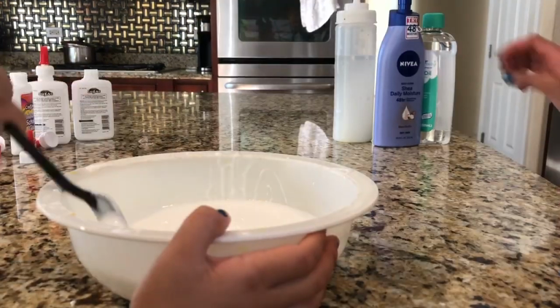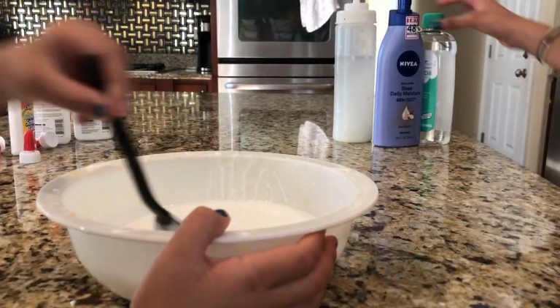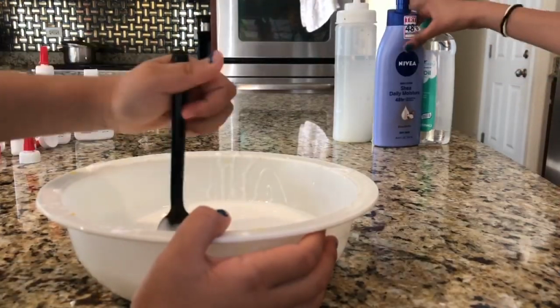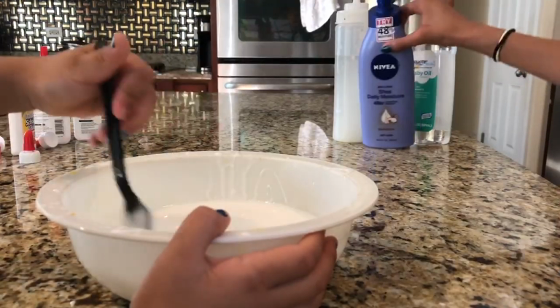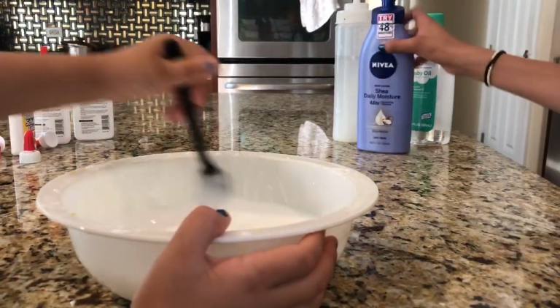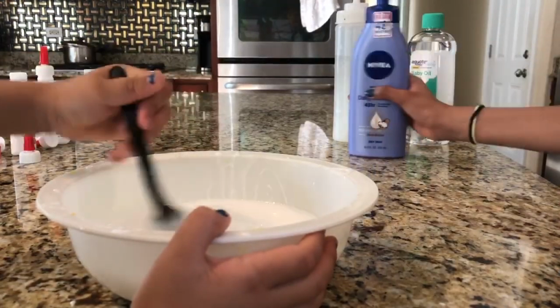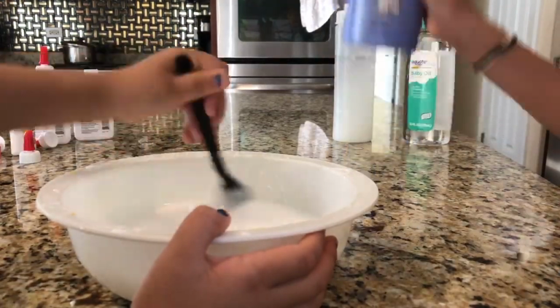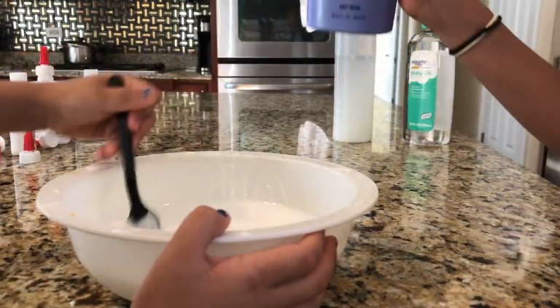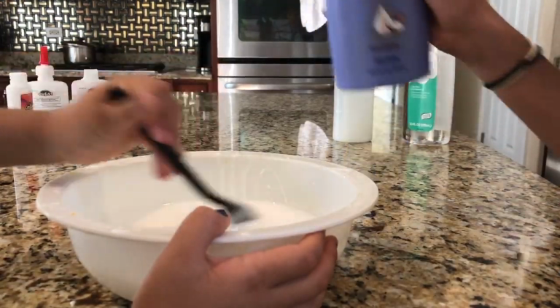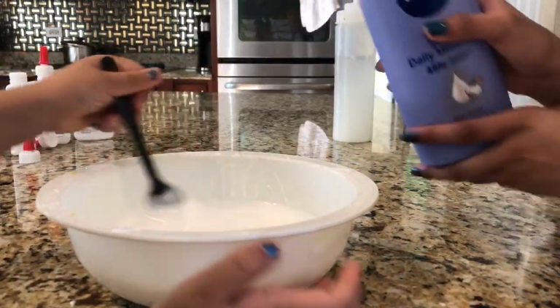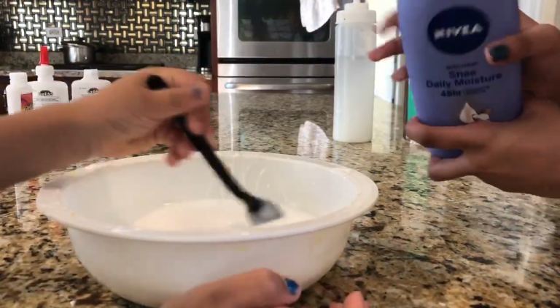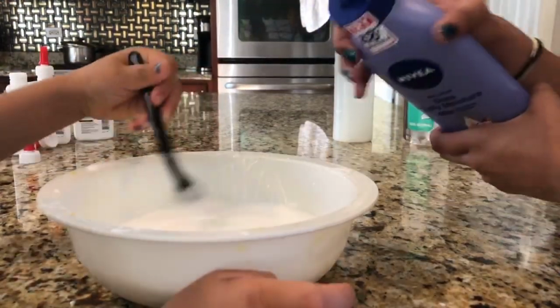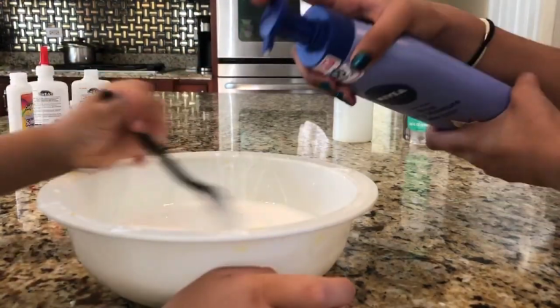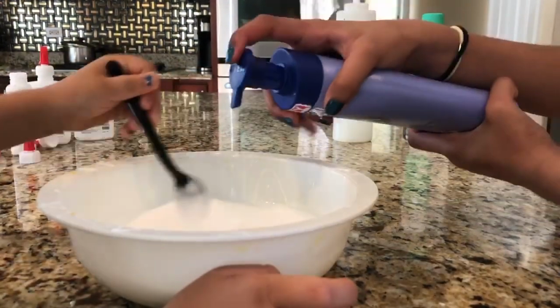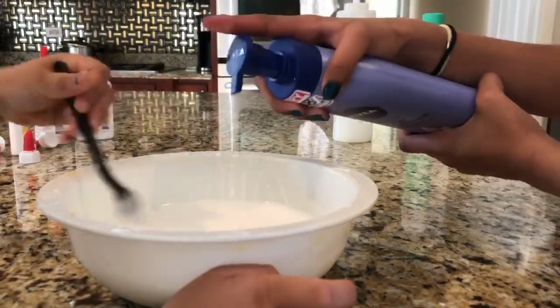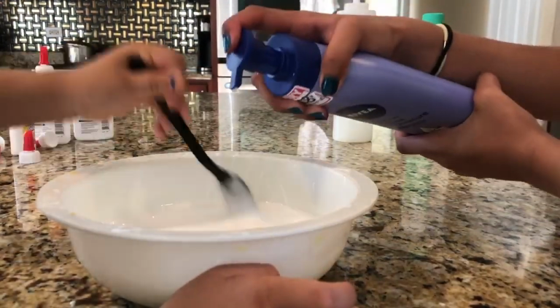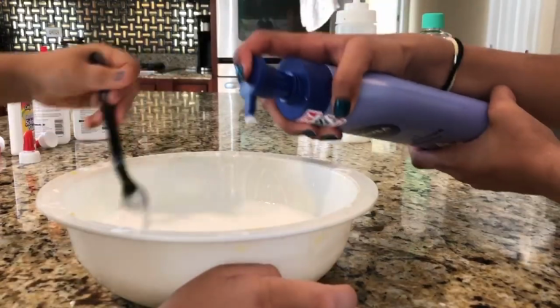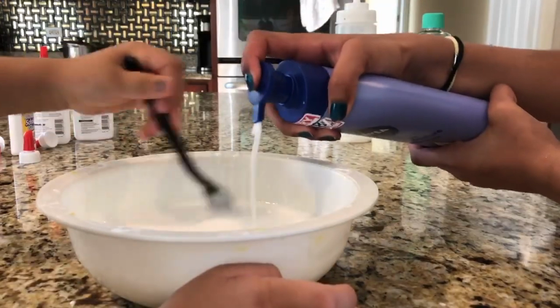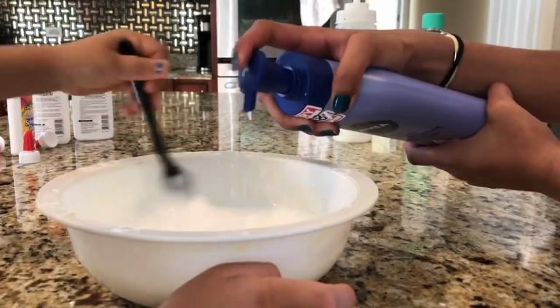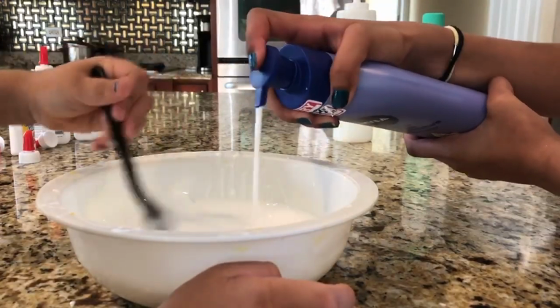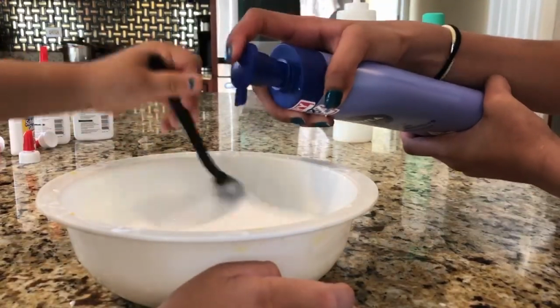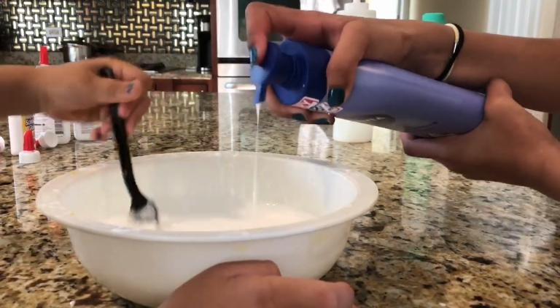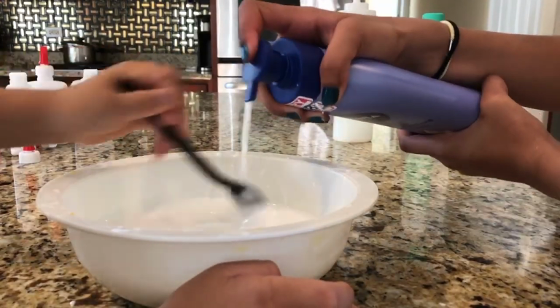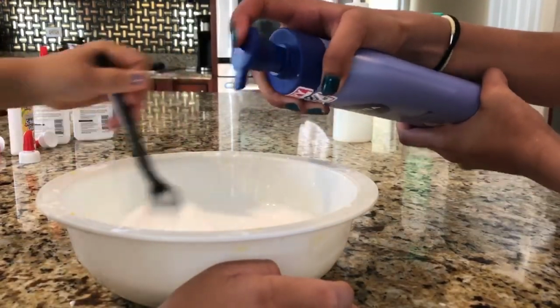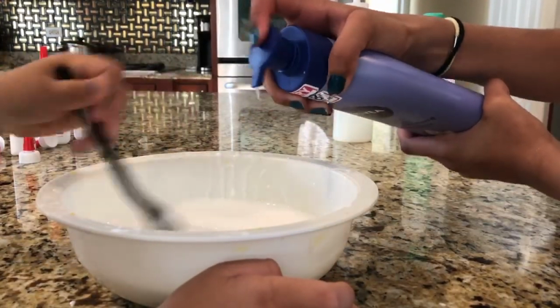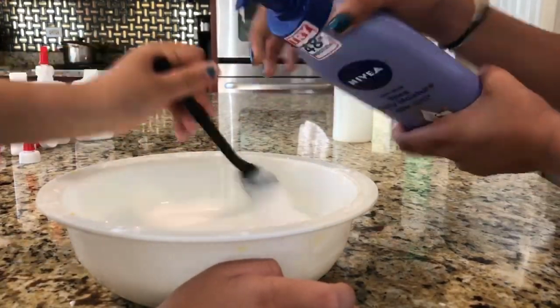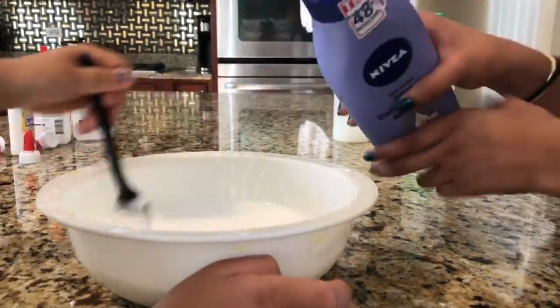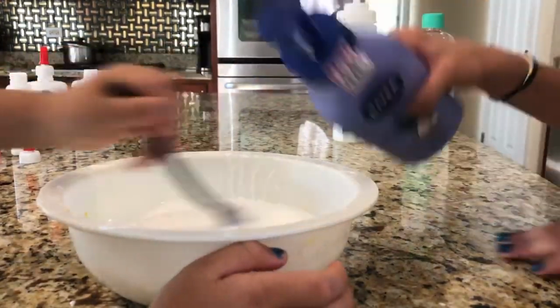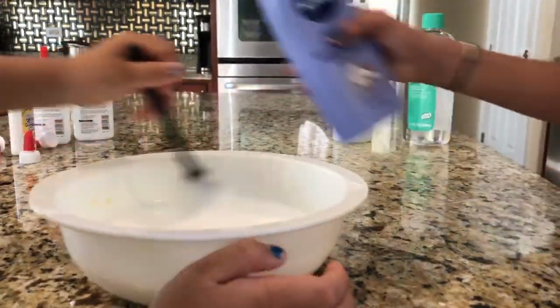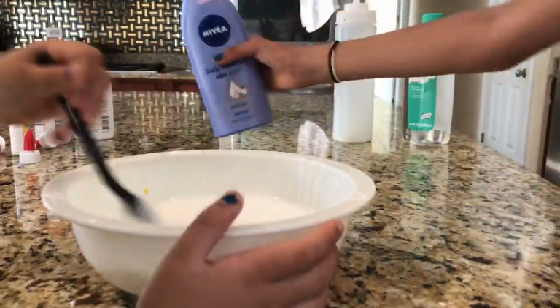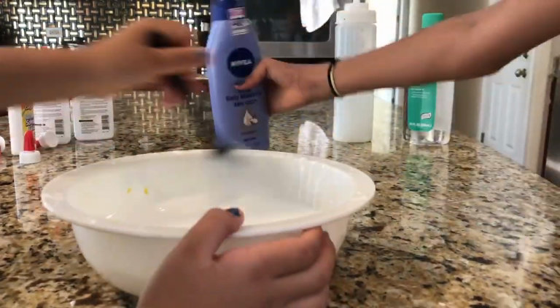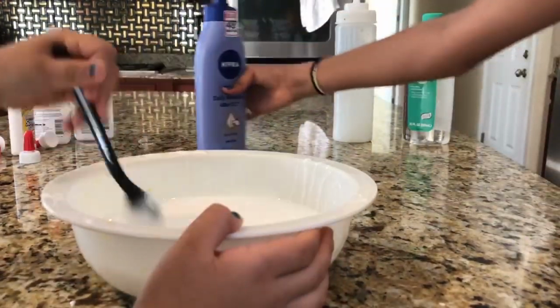So next we're gonna add in the lotion. She's gonna mix it because she wants to. We added five pumps of lotion.